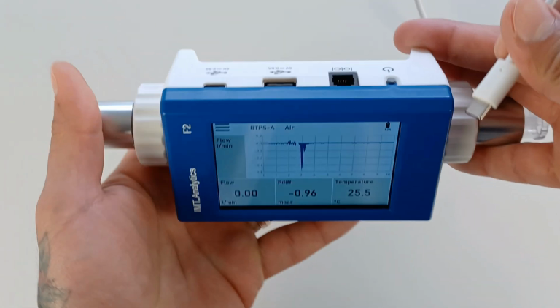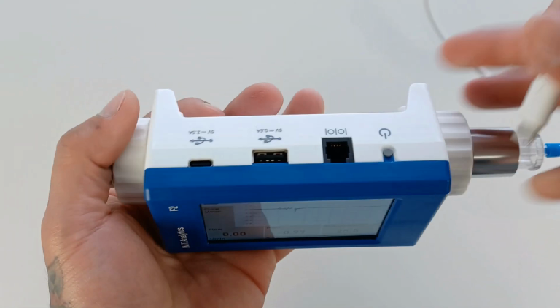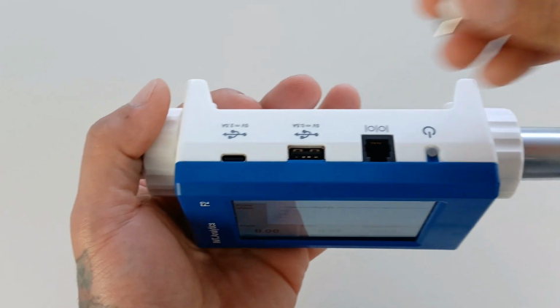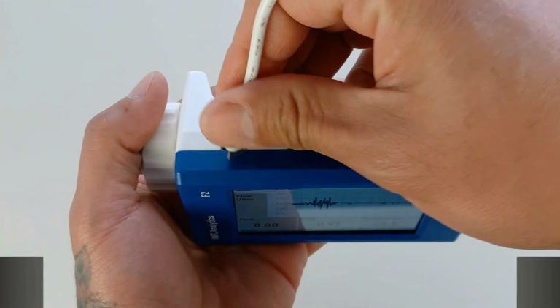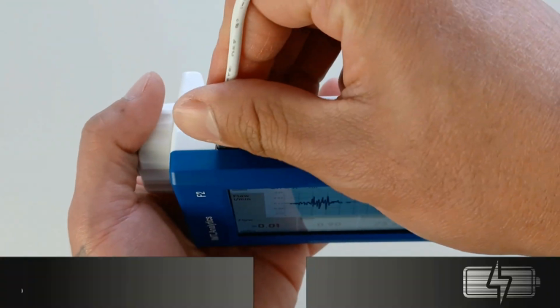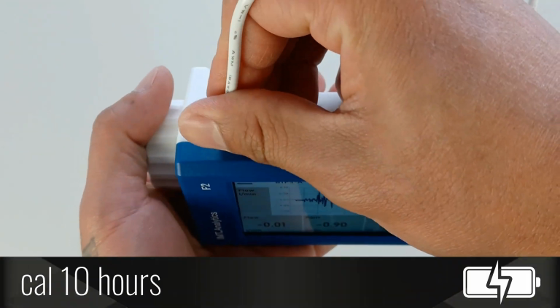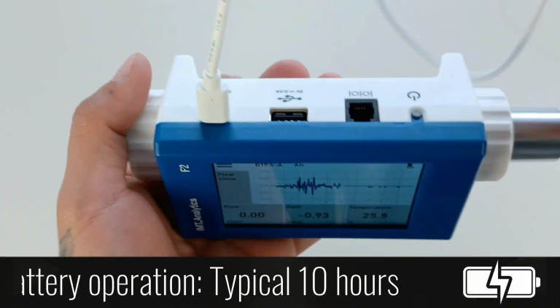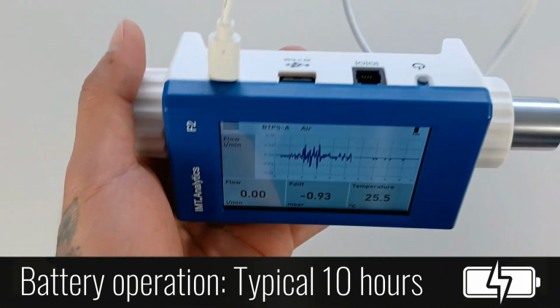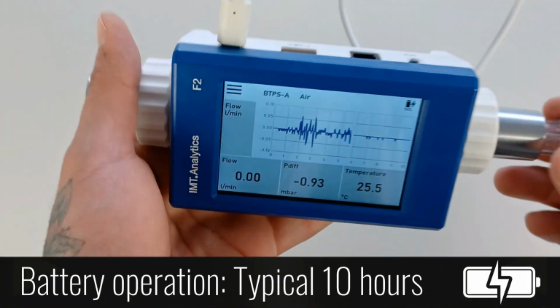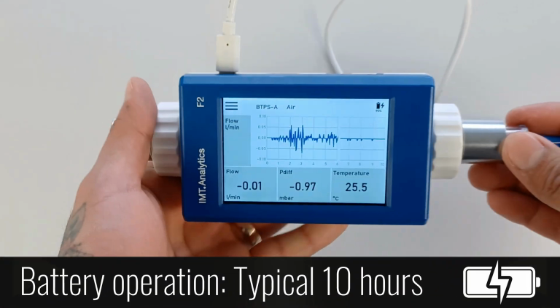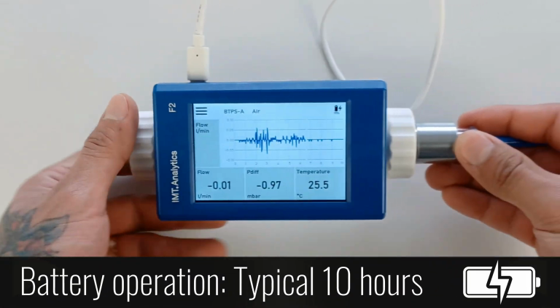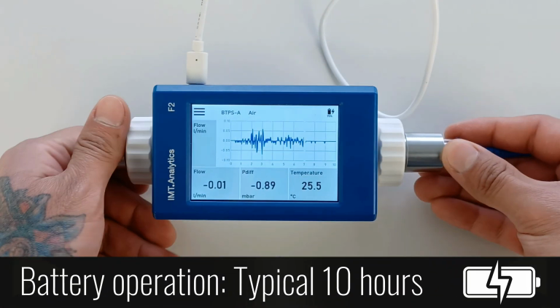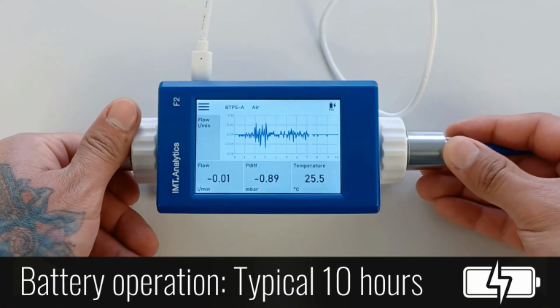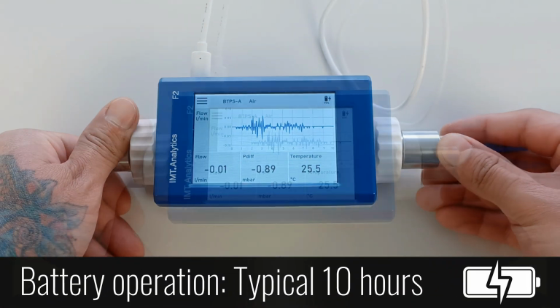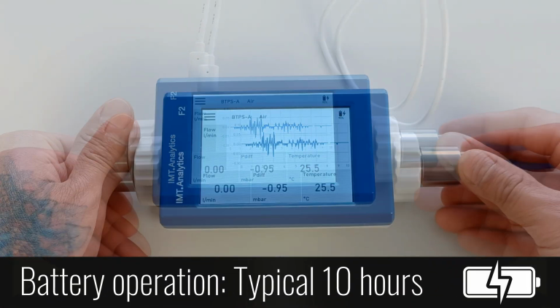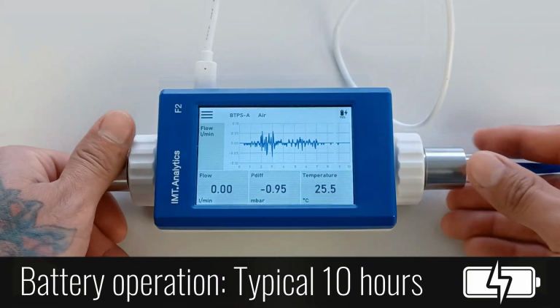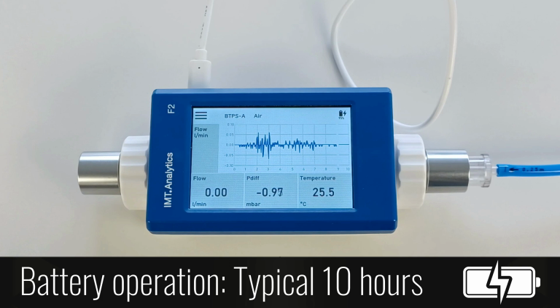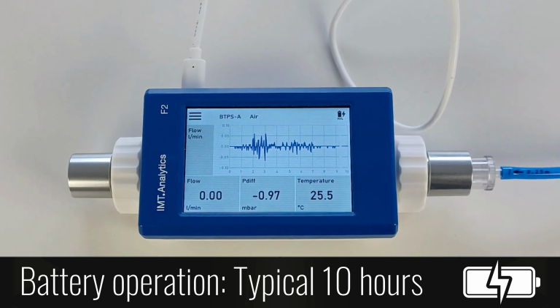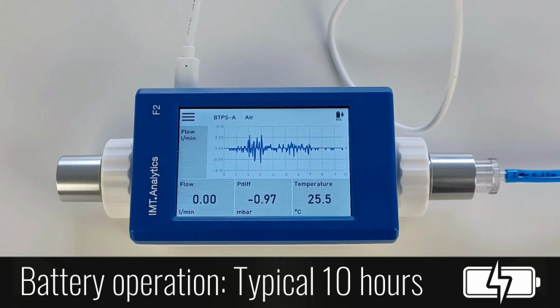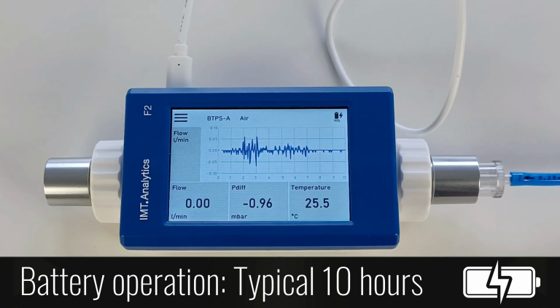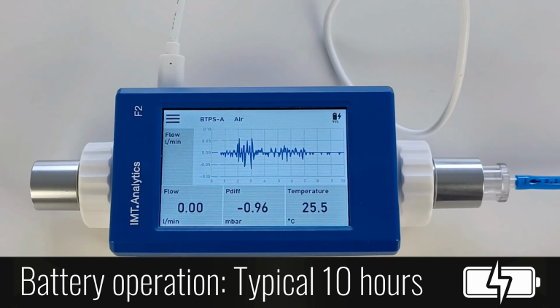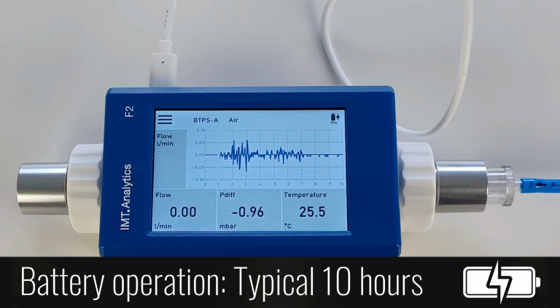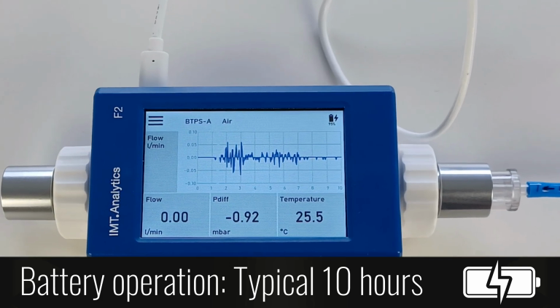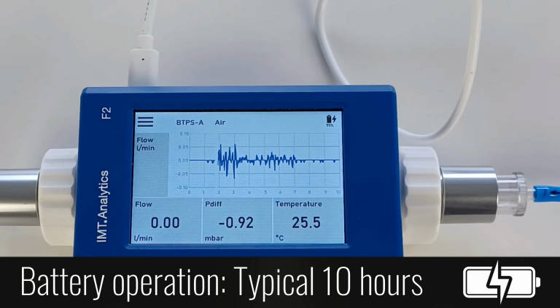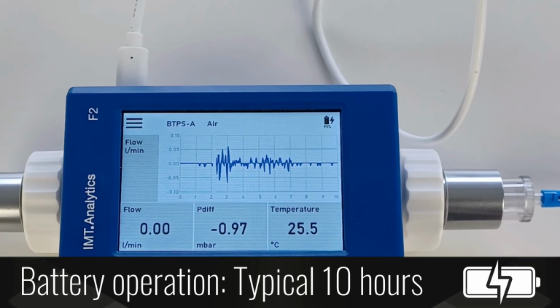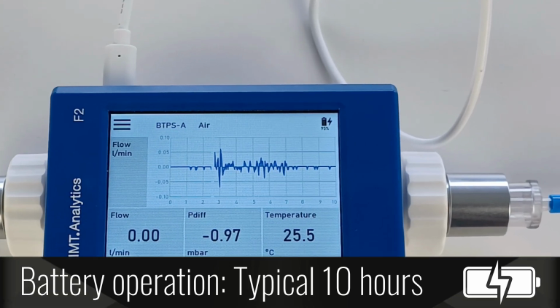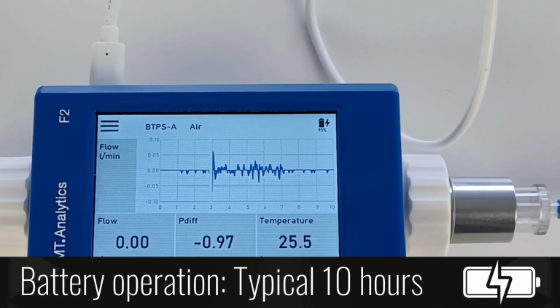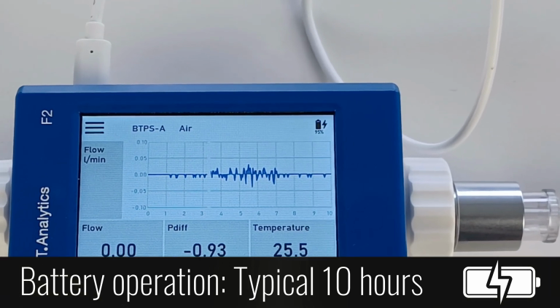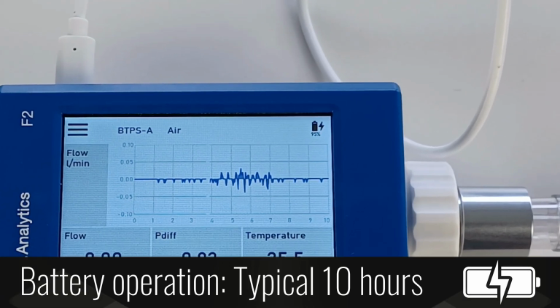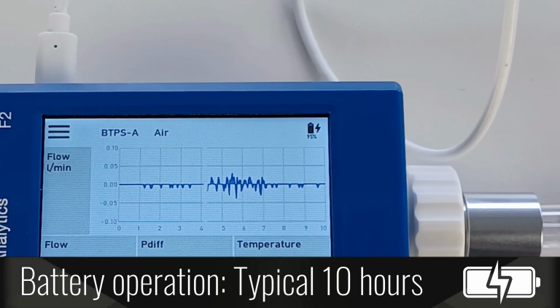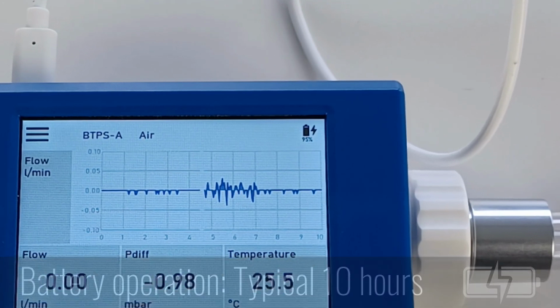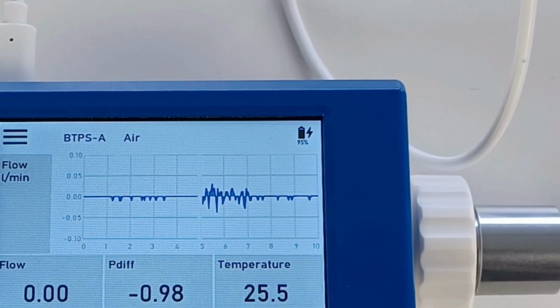The flow meter's internal rechargeable battery allows for independent and wireless use throughout the day. This feature makes the flow meter a great tool for field work and measurements in remote locations.